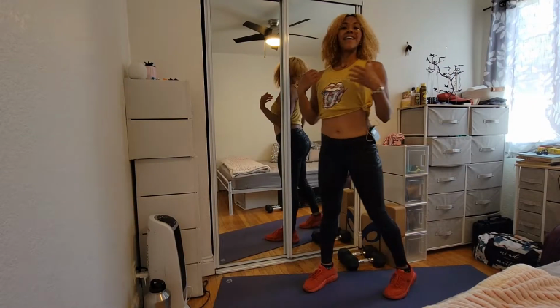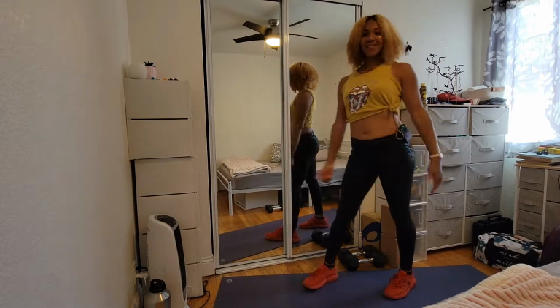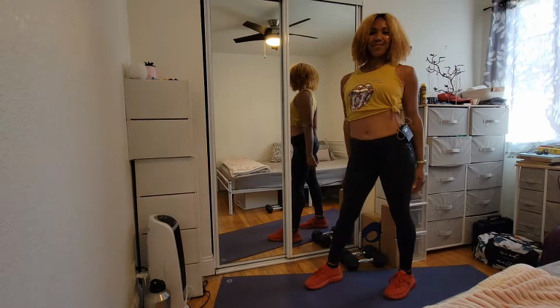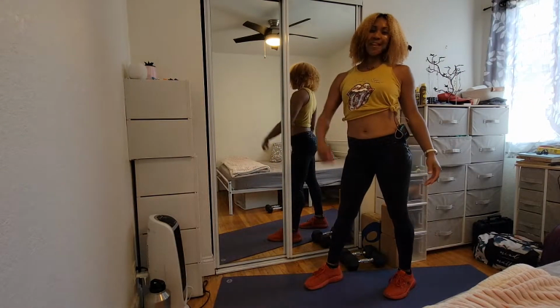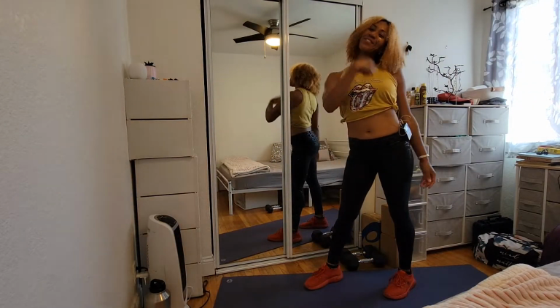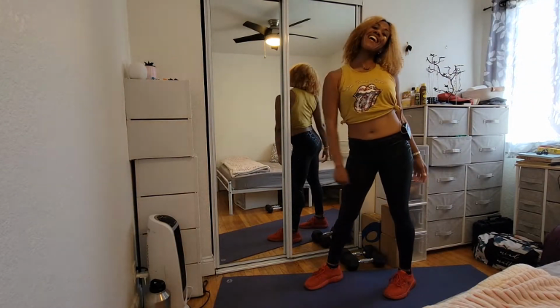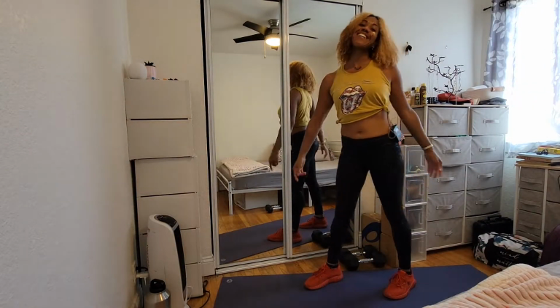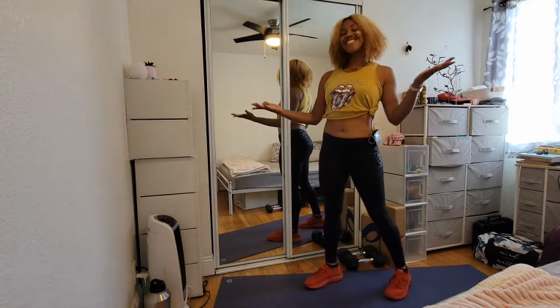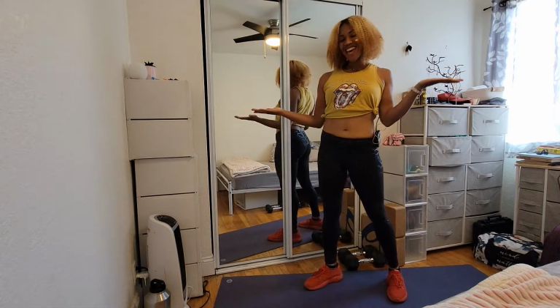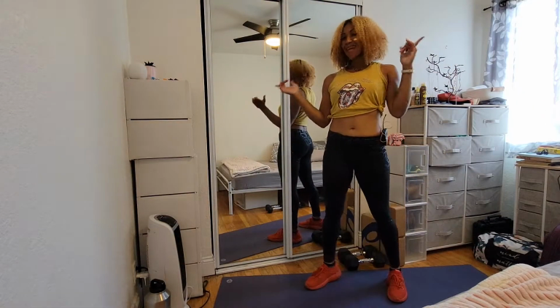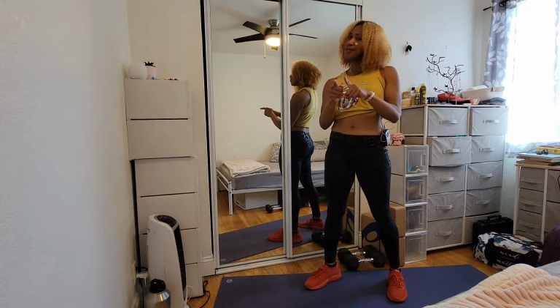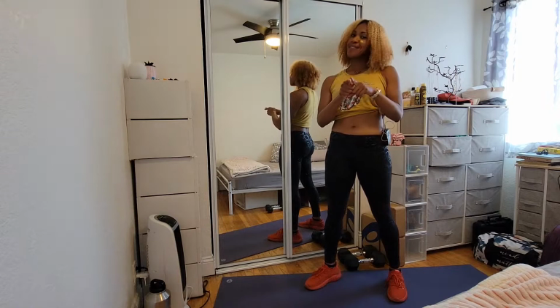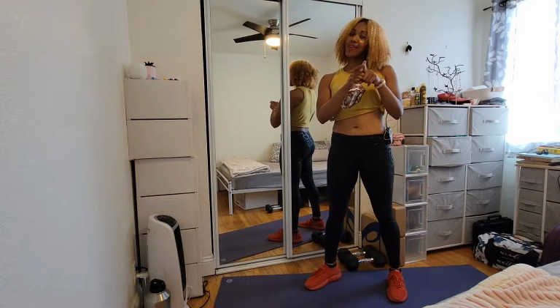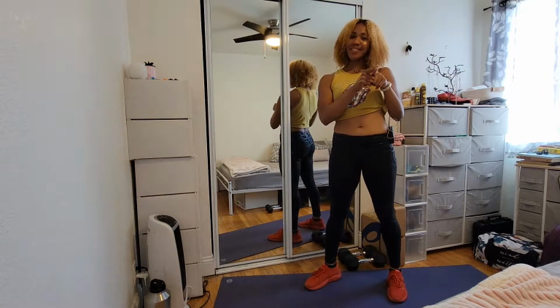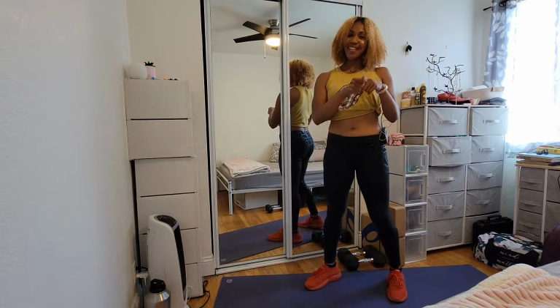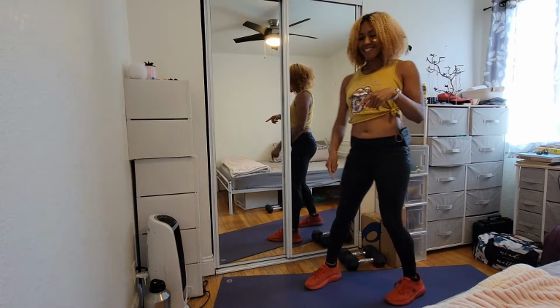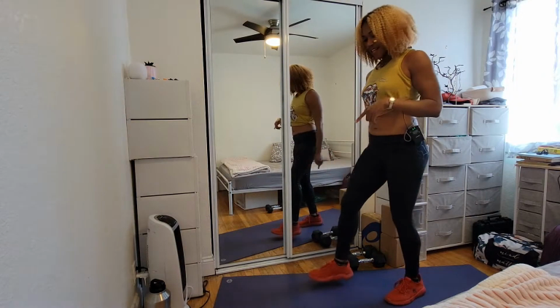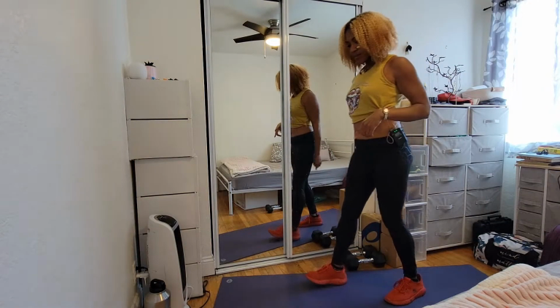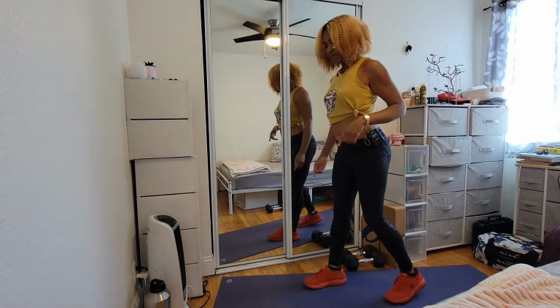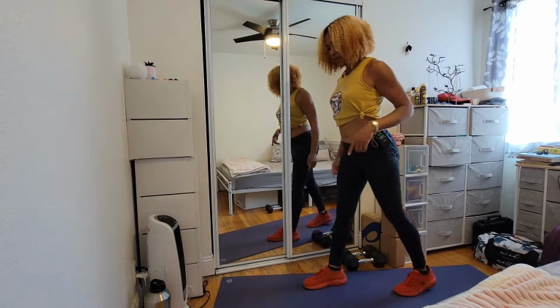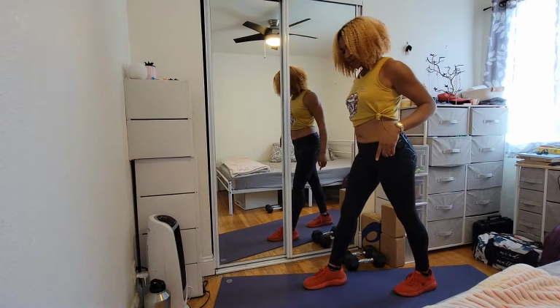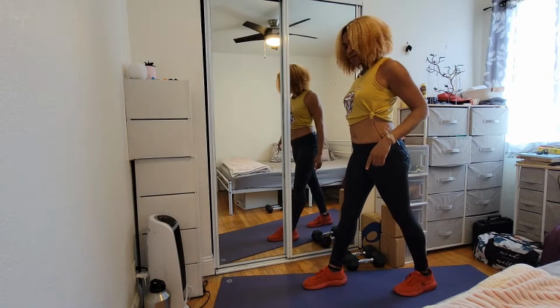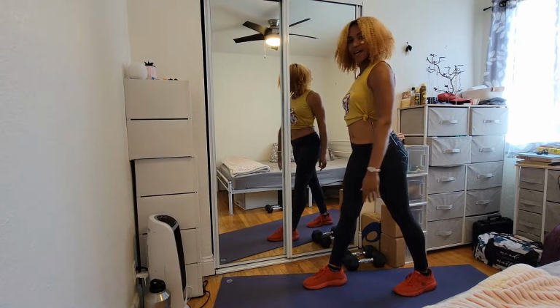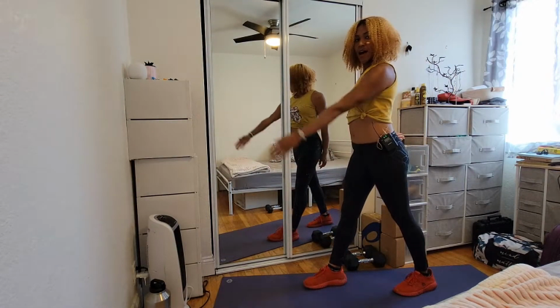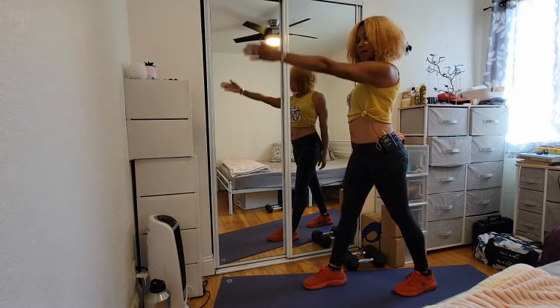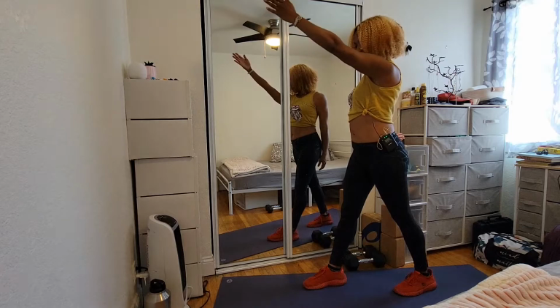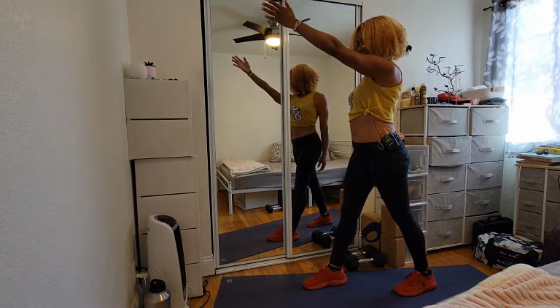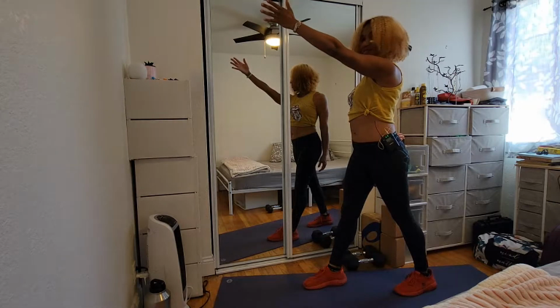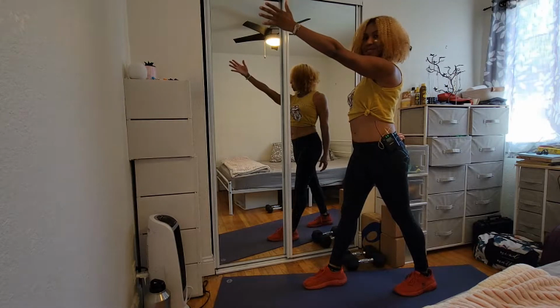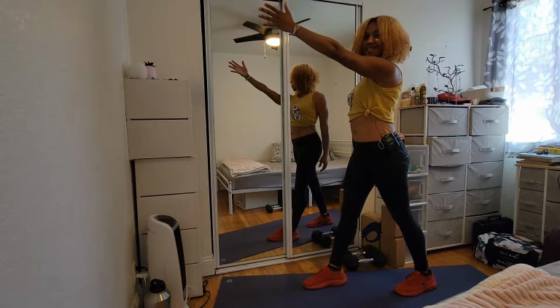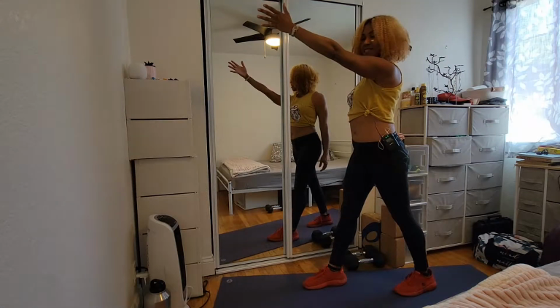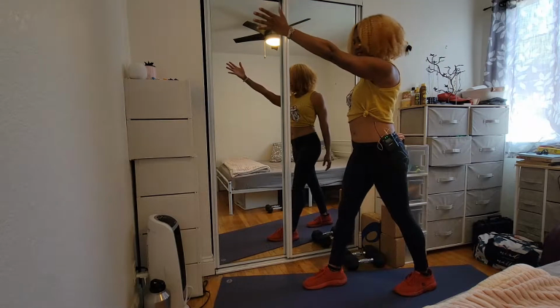Hey there, Transform fam! It's your coach Nadia here, and today I'm showing you how to do cross country skiers. Let's start with one foot forward, one foot back — the opposite arm is going to be in the front.